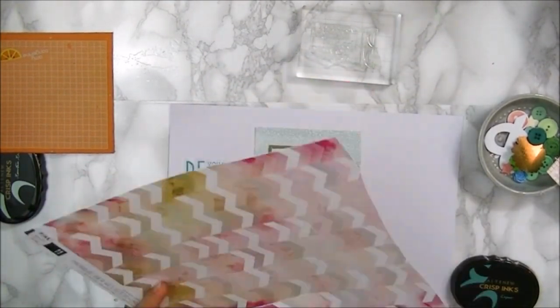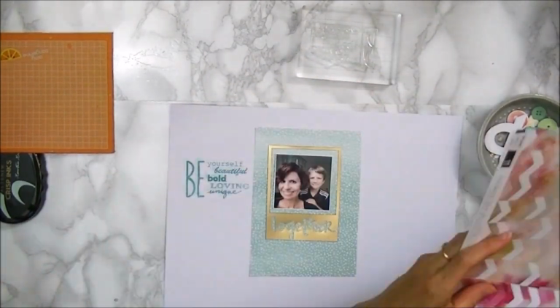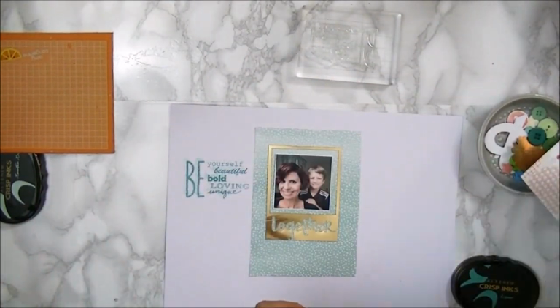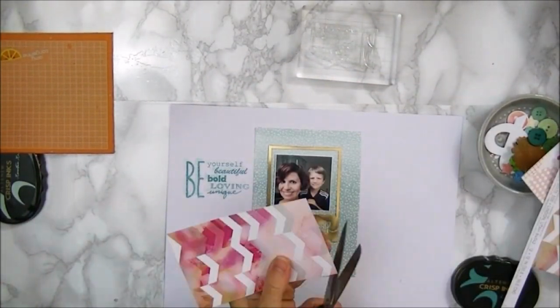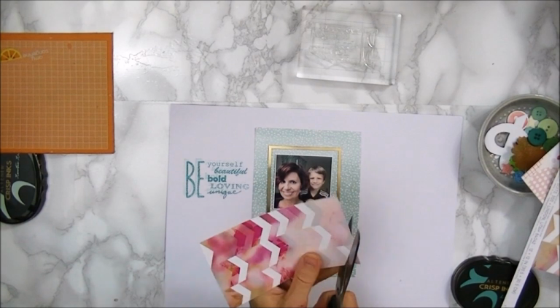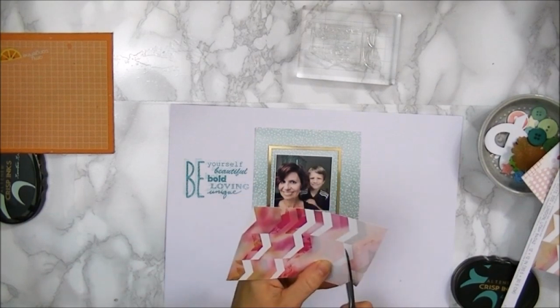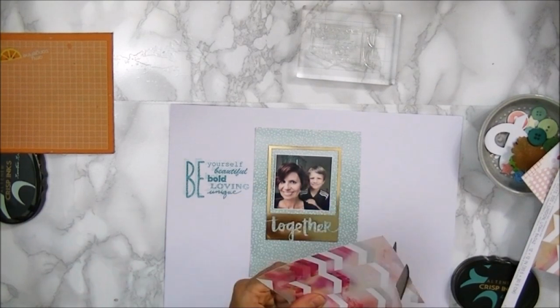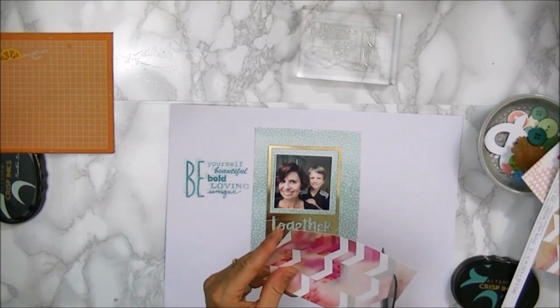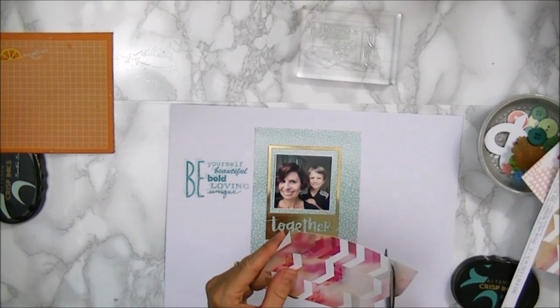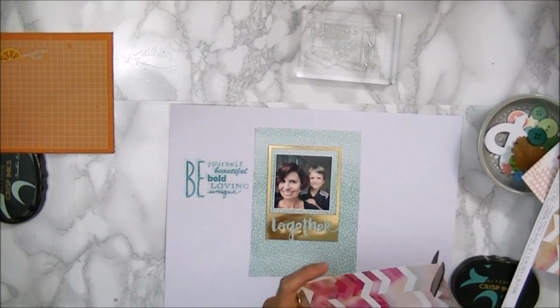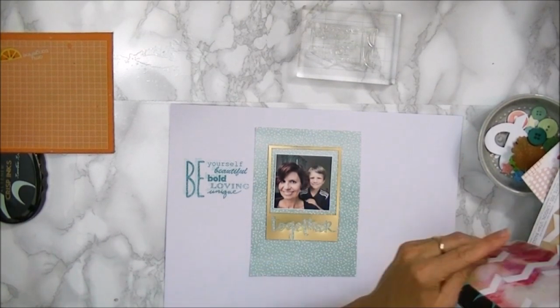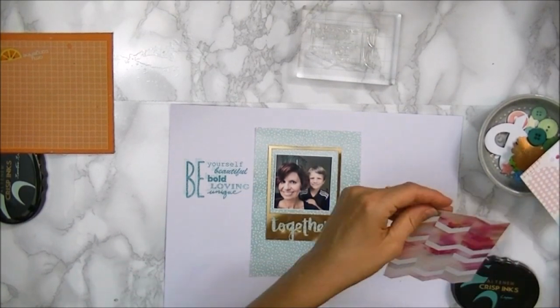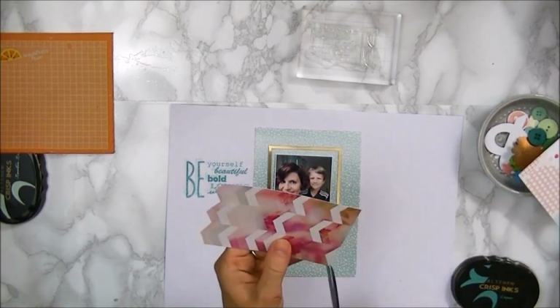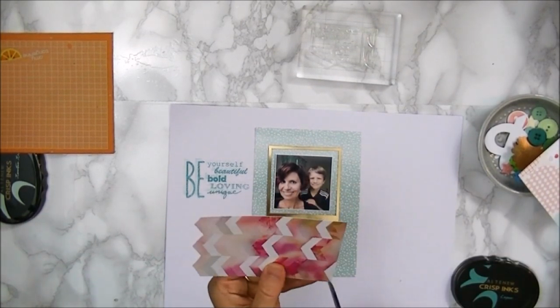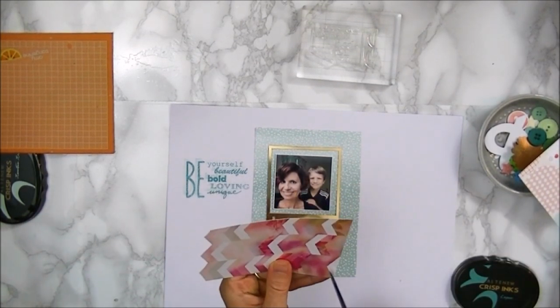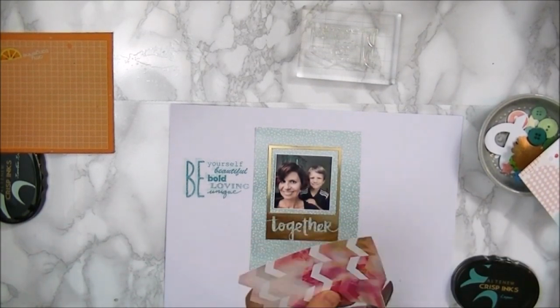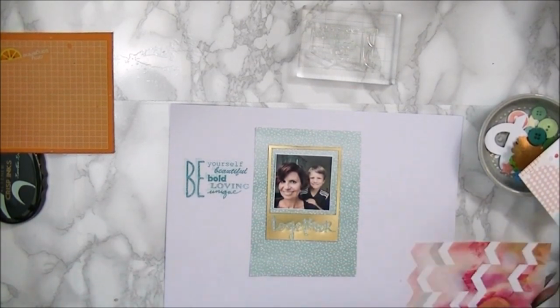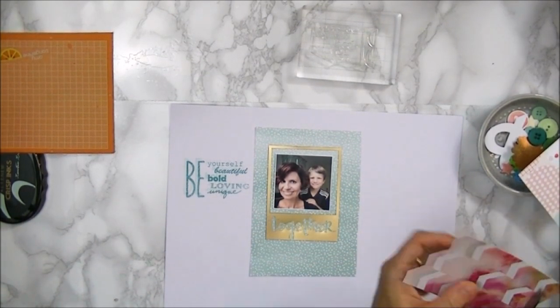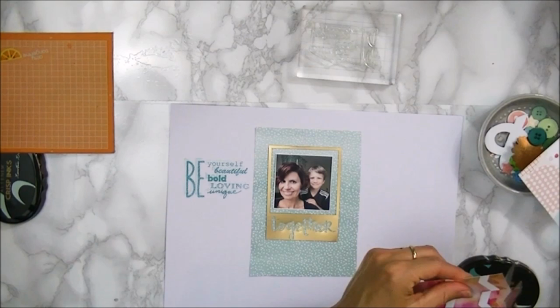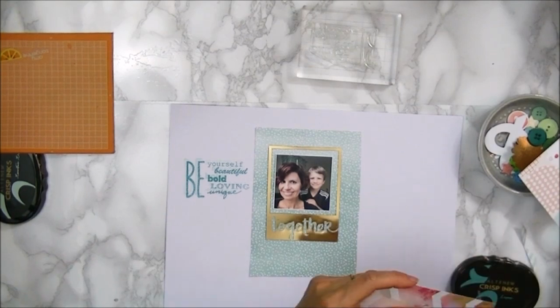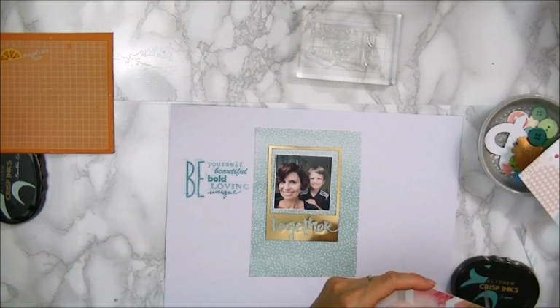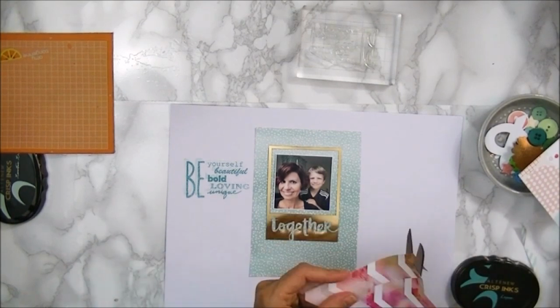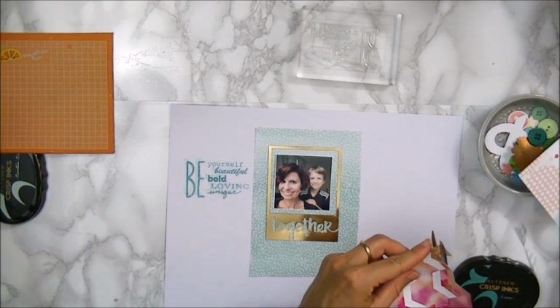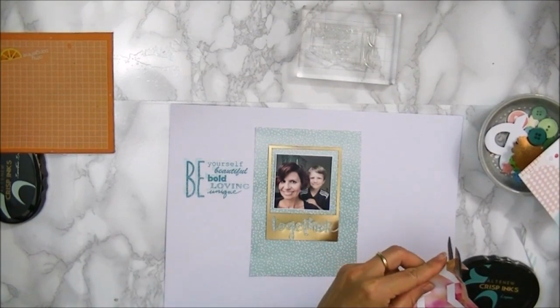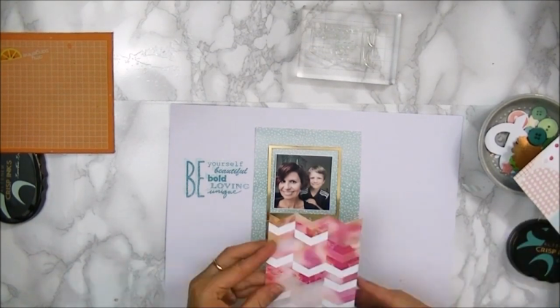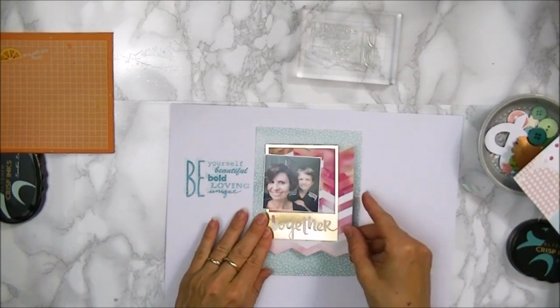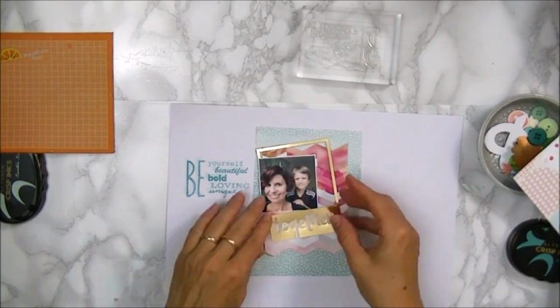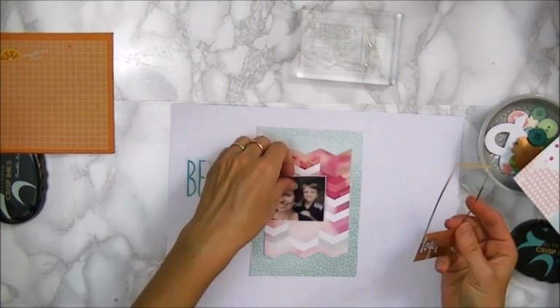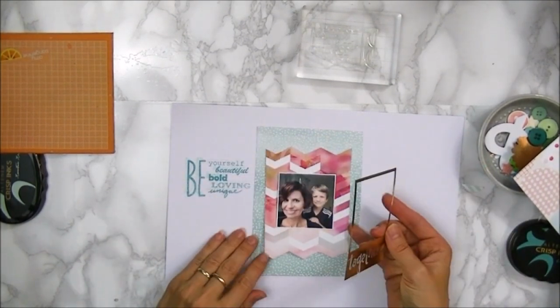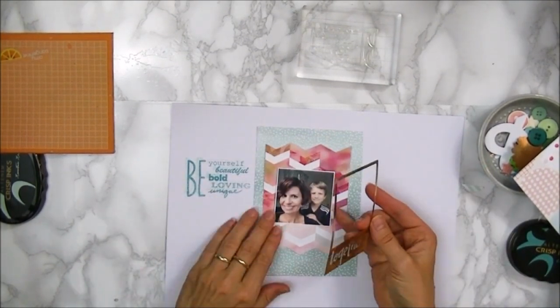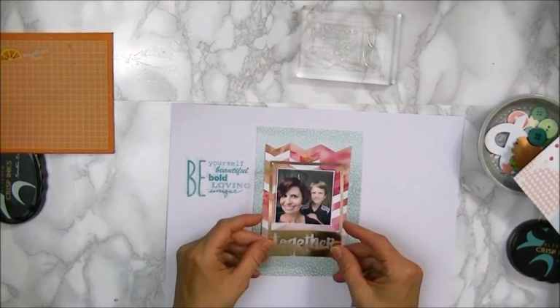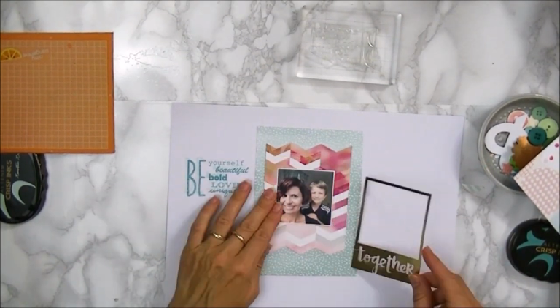I'm using a couple of pattern papers — these are scraps I had lying around — and I just picked these because I really love the colors. I love the aquas and the pinks, and I just worked with those.